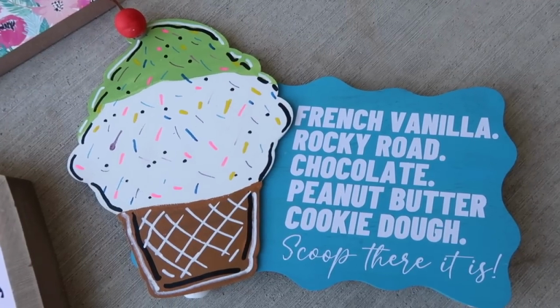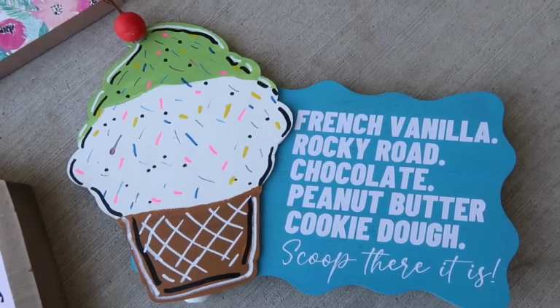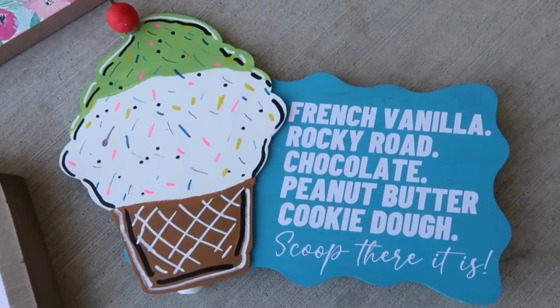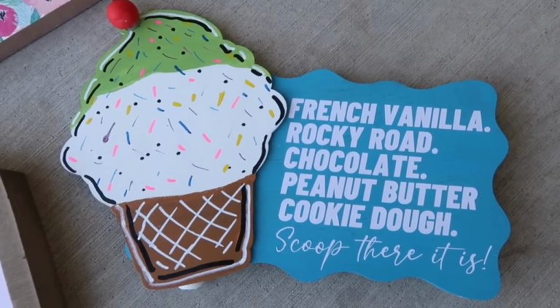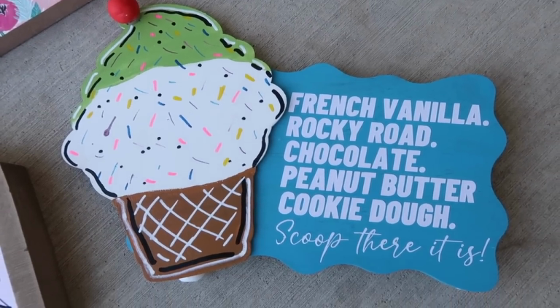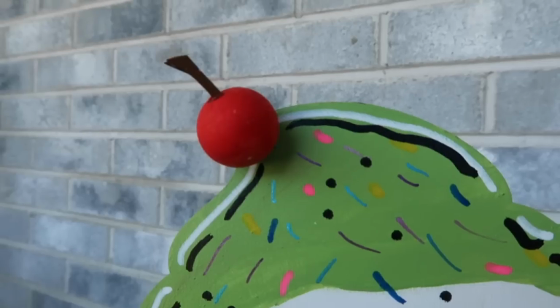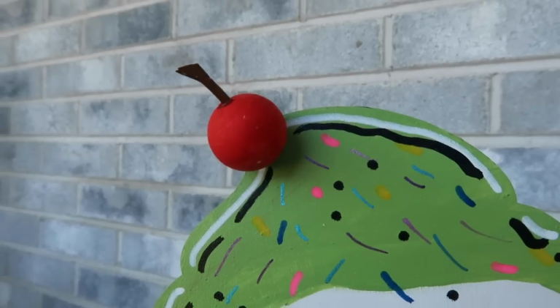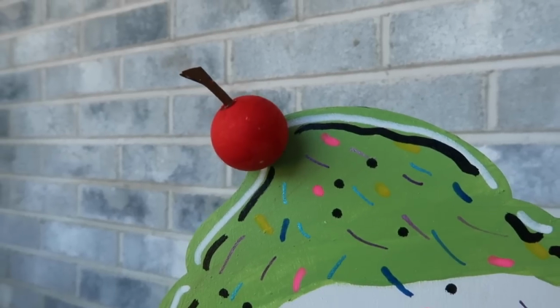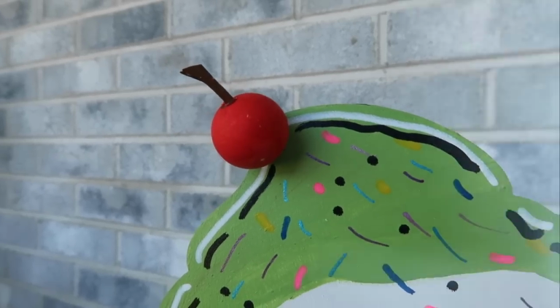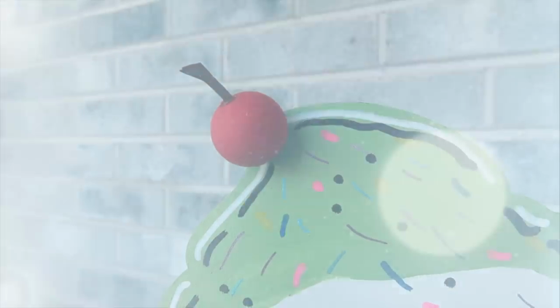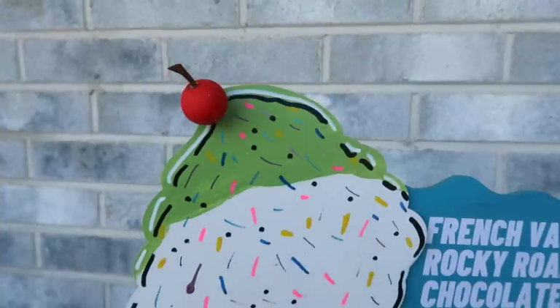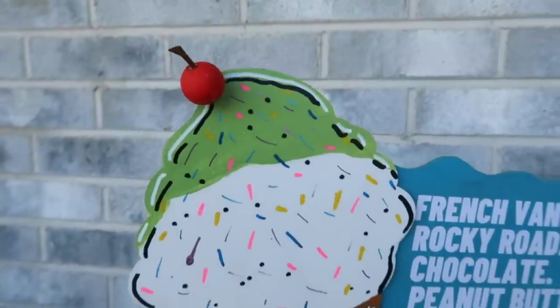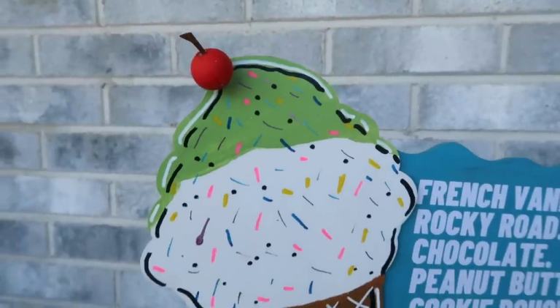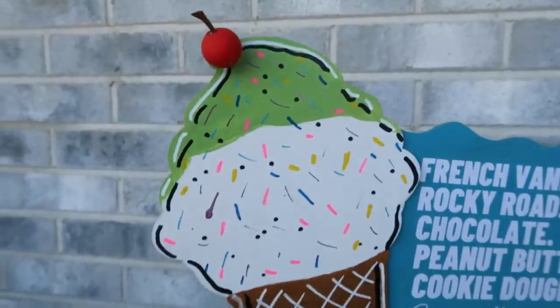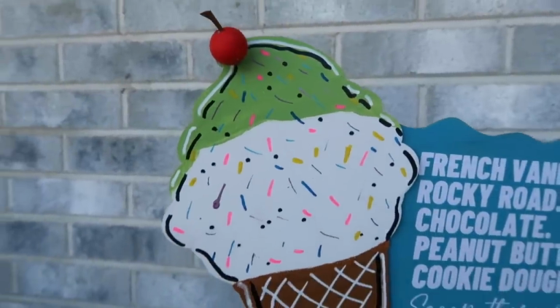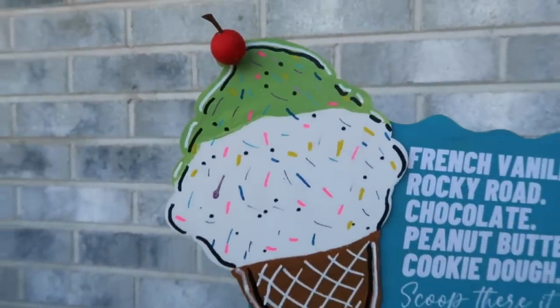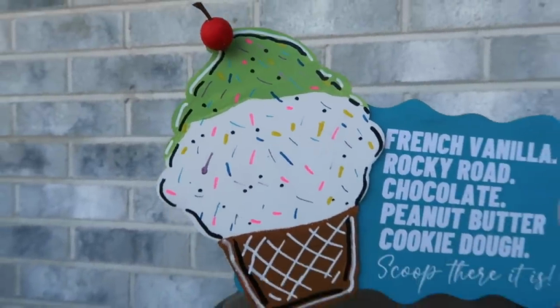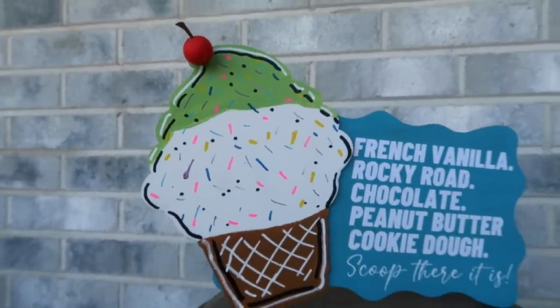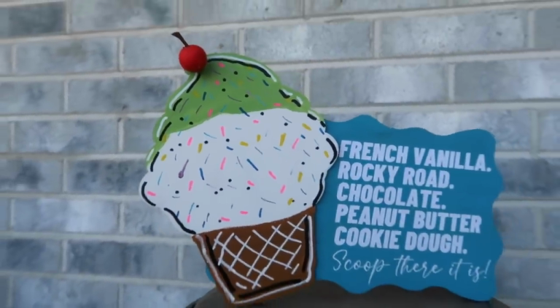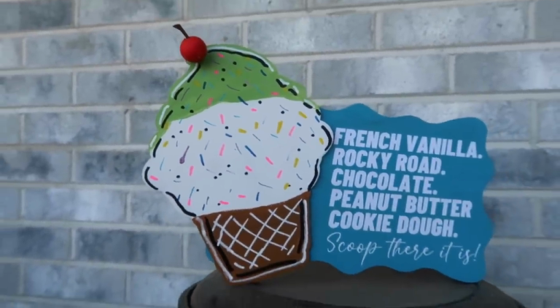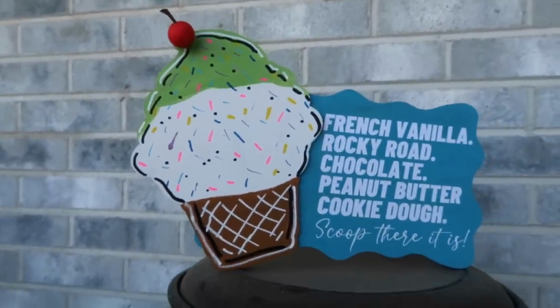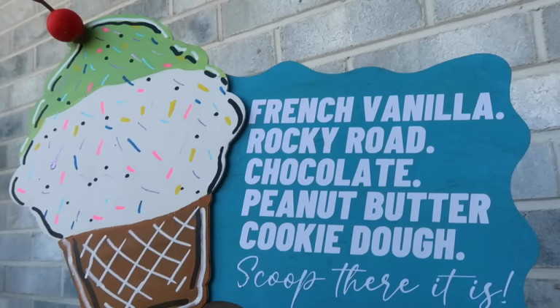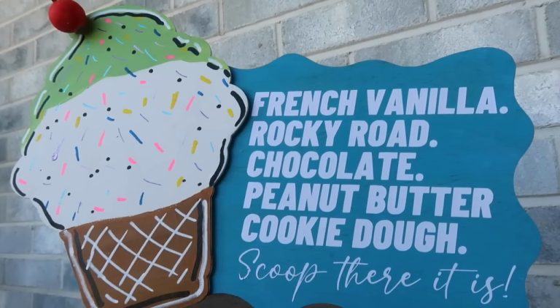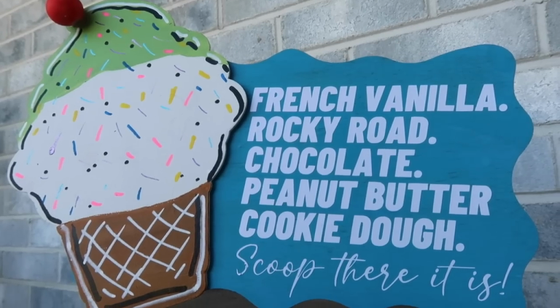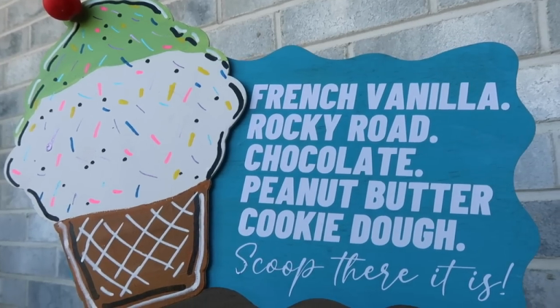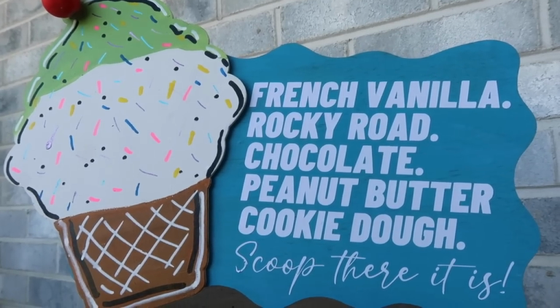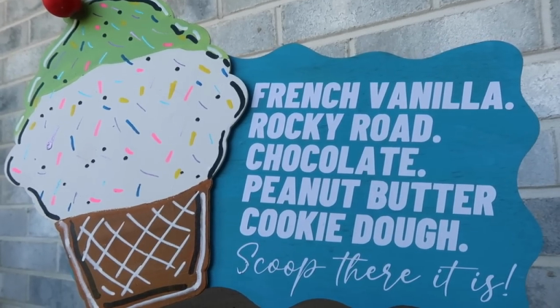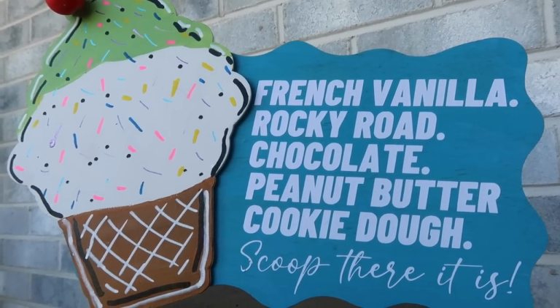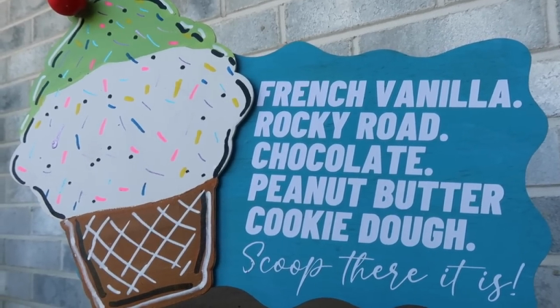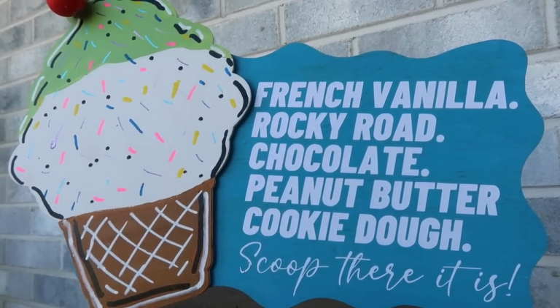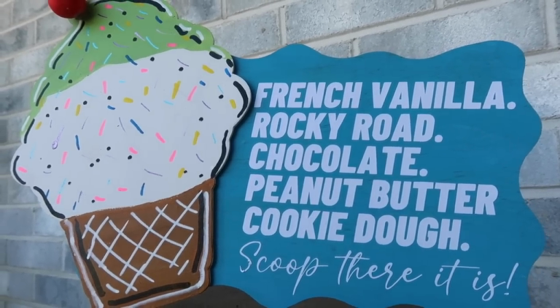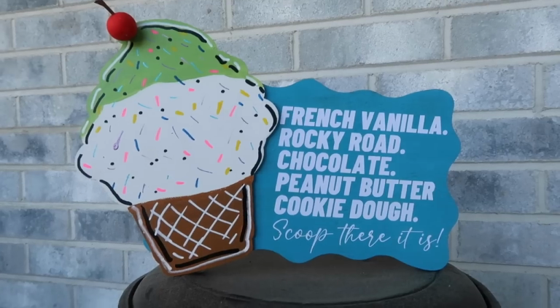I absolutely love this thing — it would be so cute for an ice cream party, an ice cream display, or just near a coffee bar or kitchen counter to add some fun and whimsy to your summer. We'll laugh every time because Alex always quotes that ad.